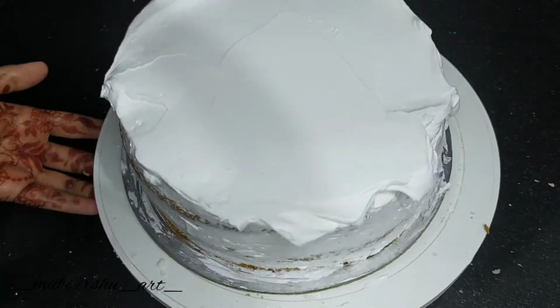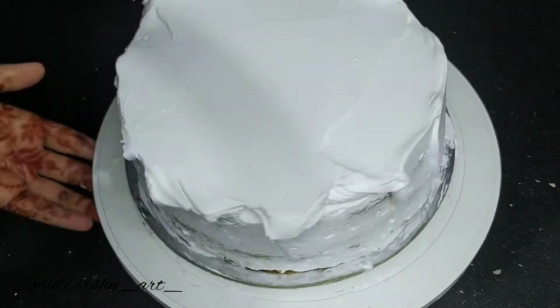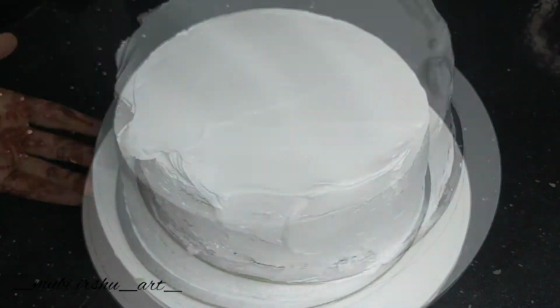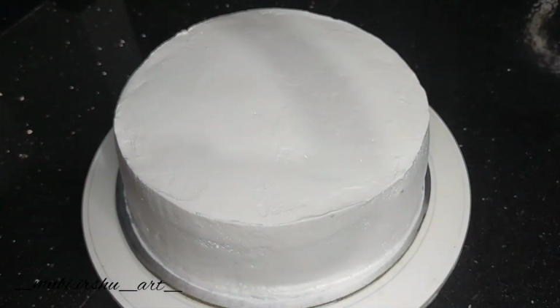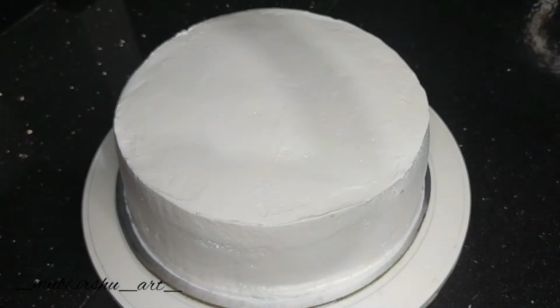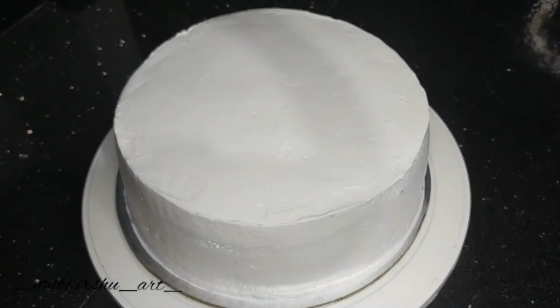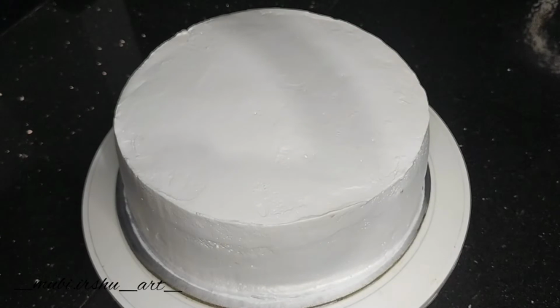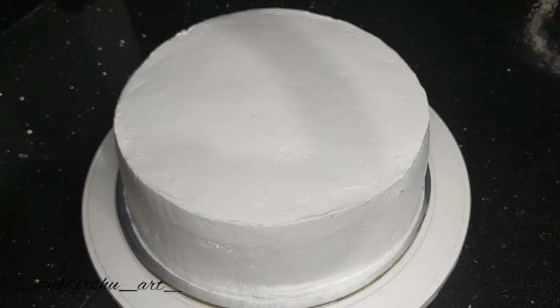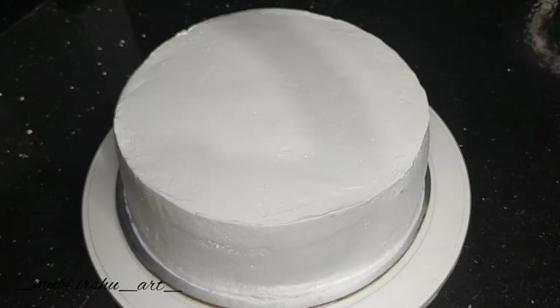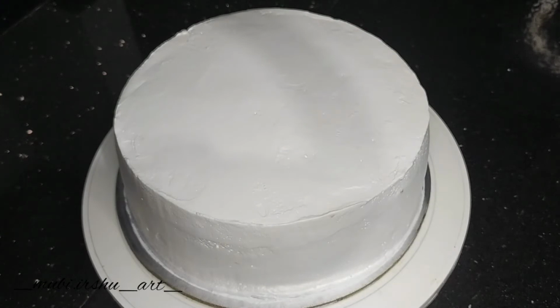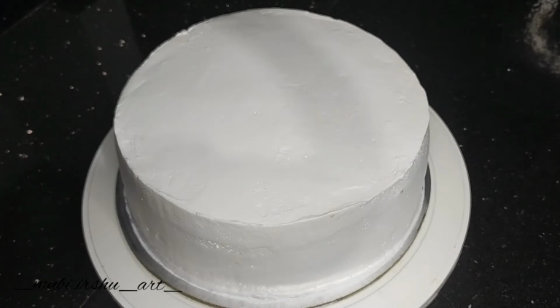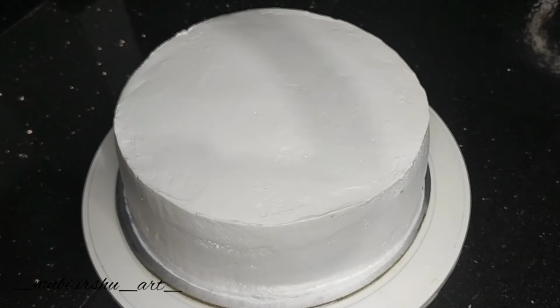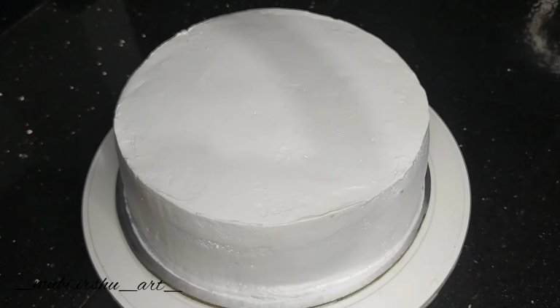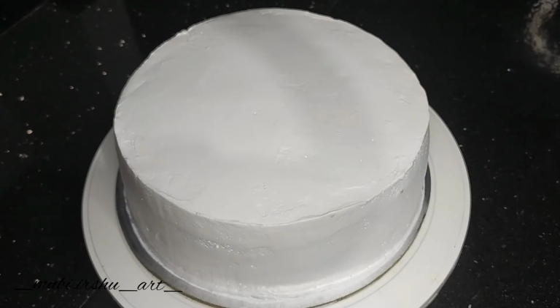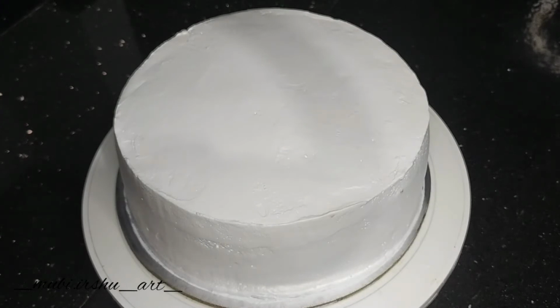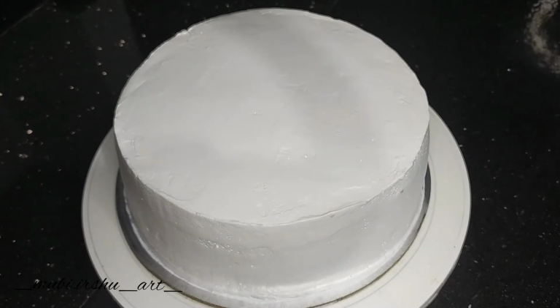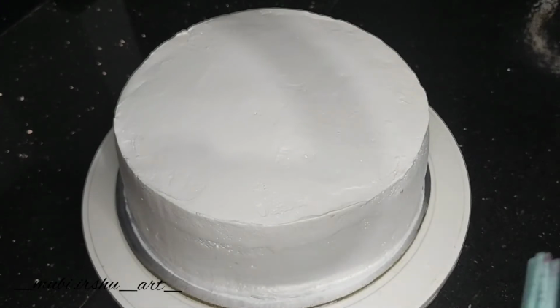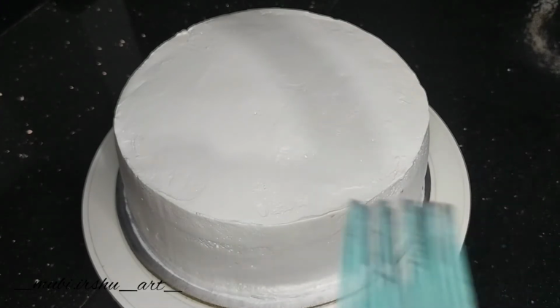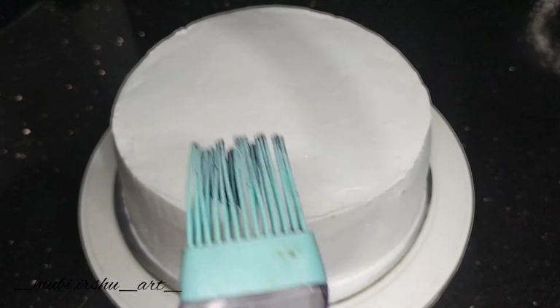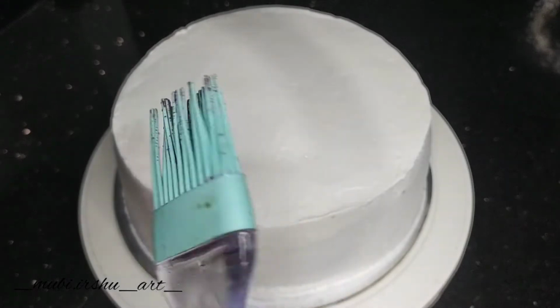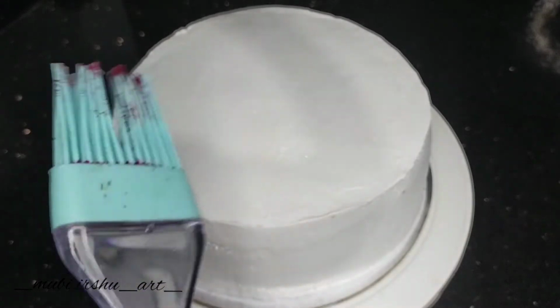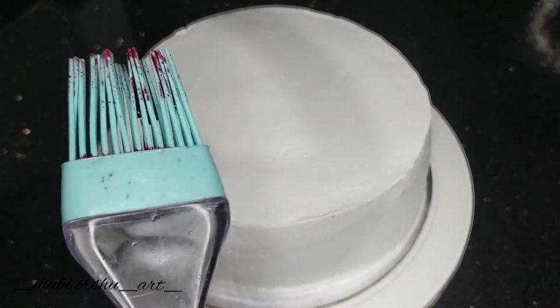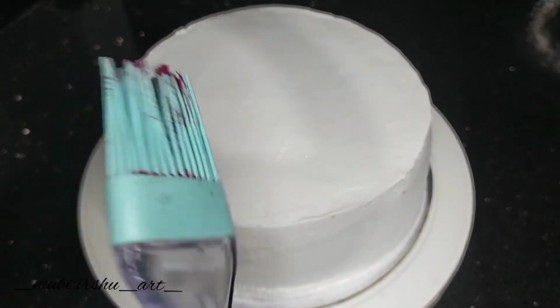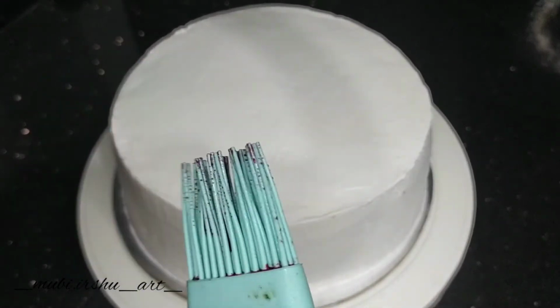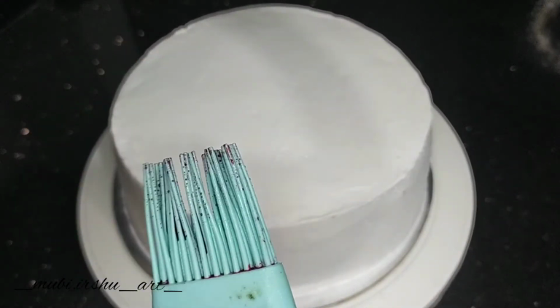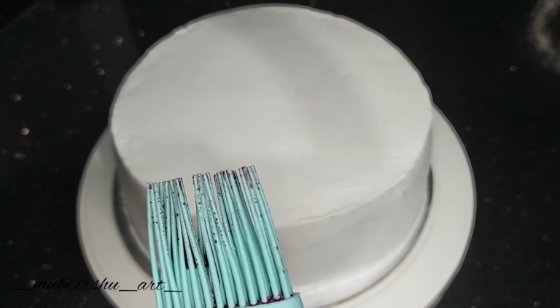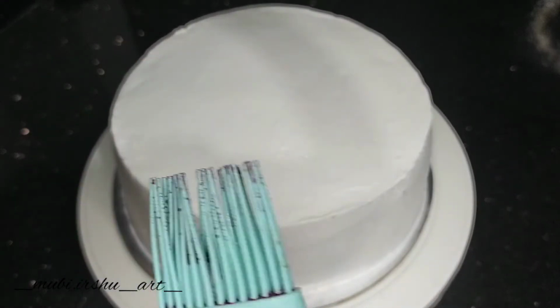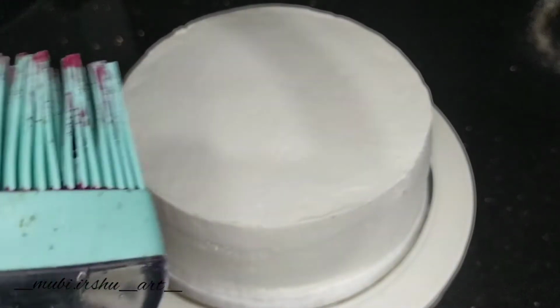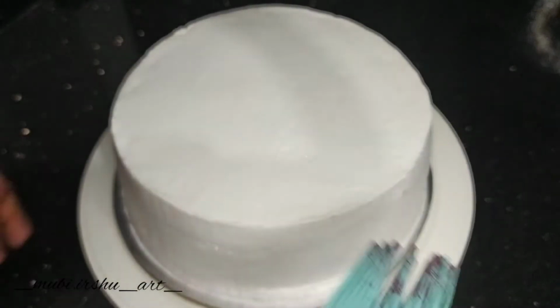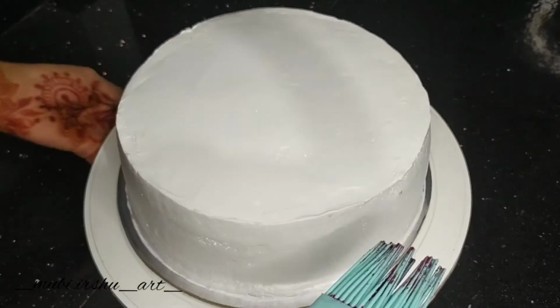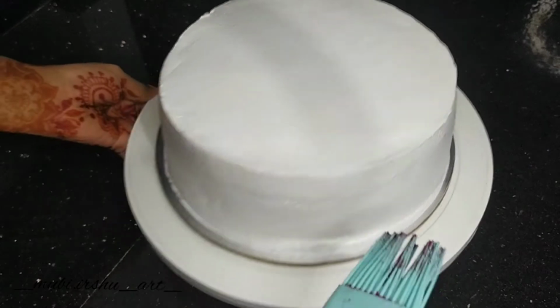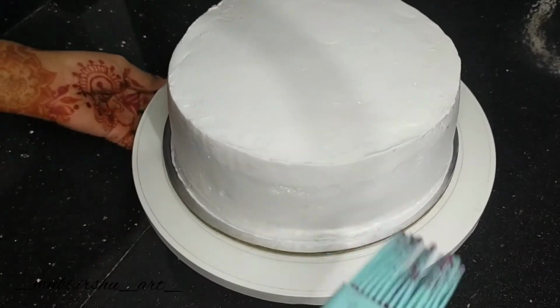Then I put the cream in the cloth. I'm going to do a simple decoration here. I'm going to use a brush in this way.